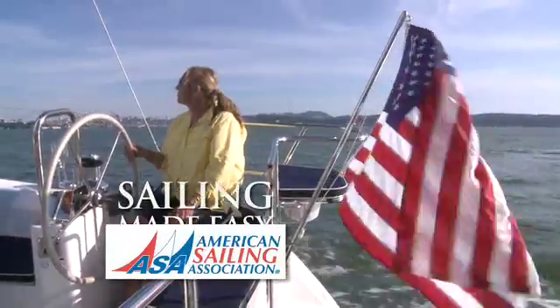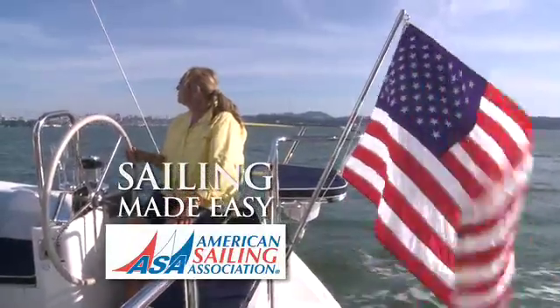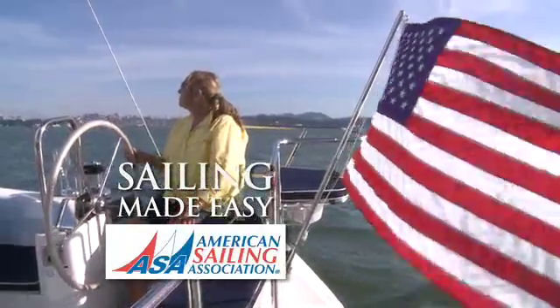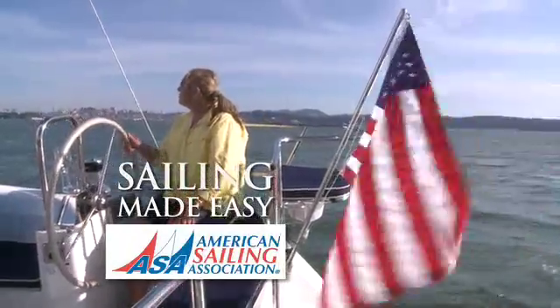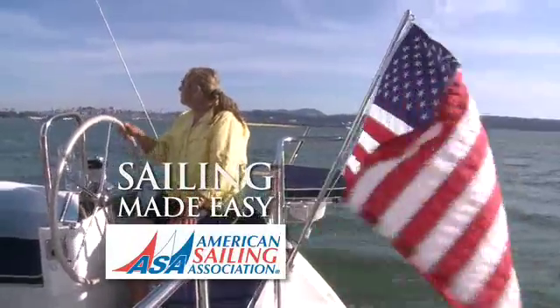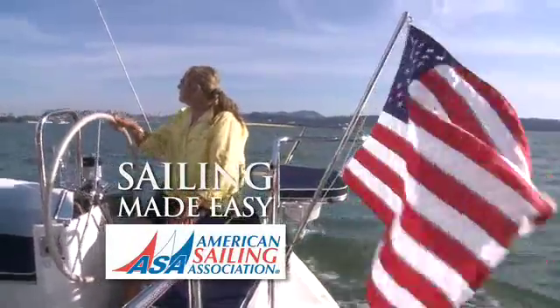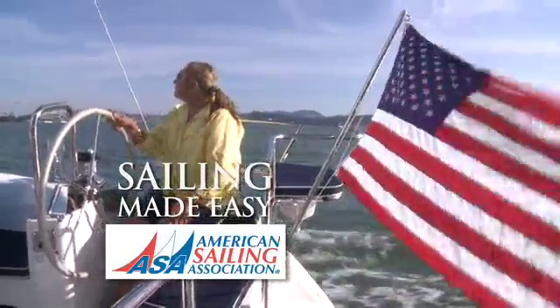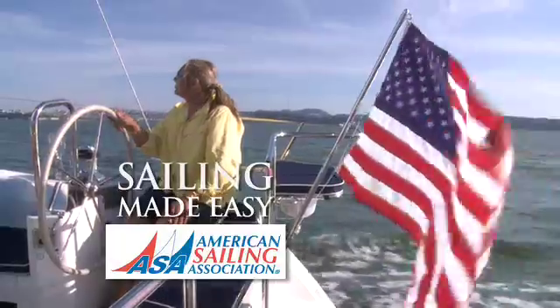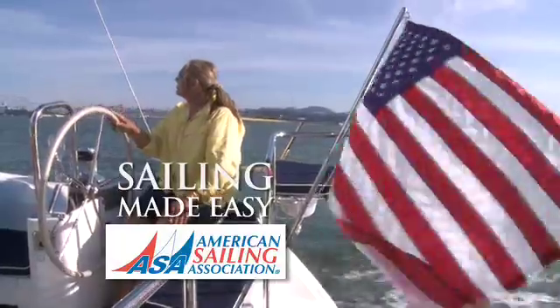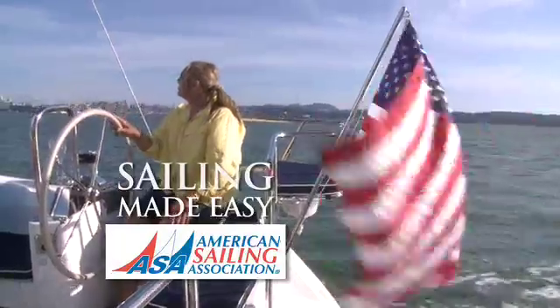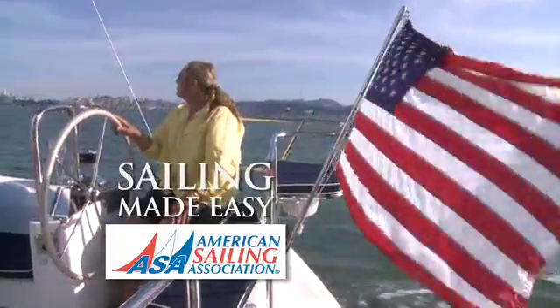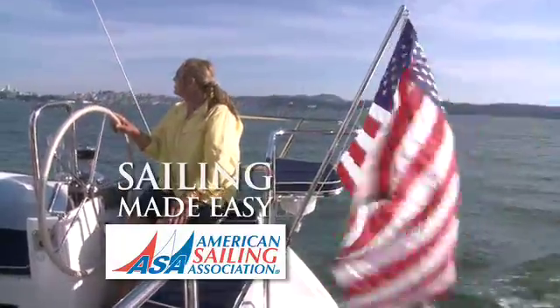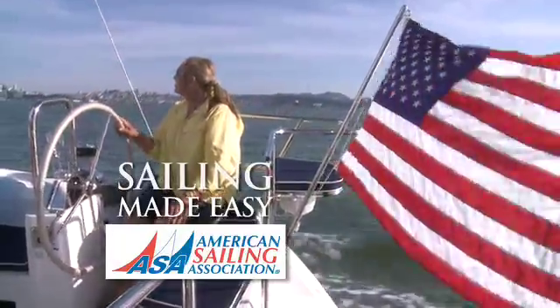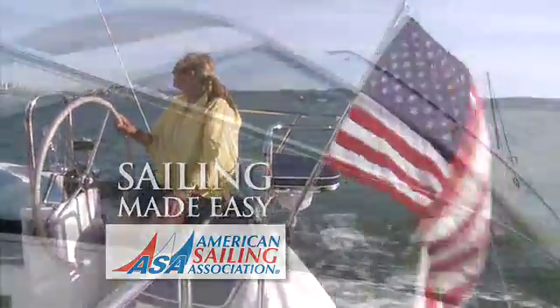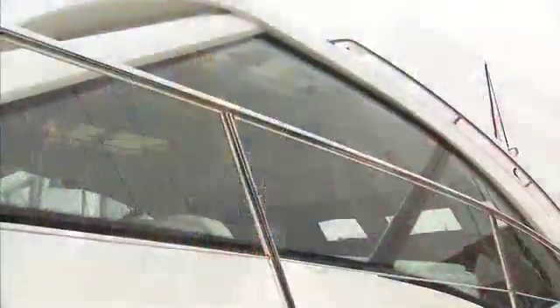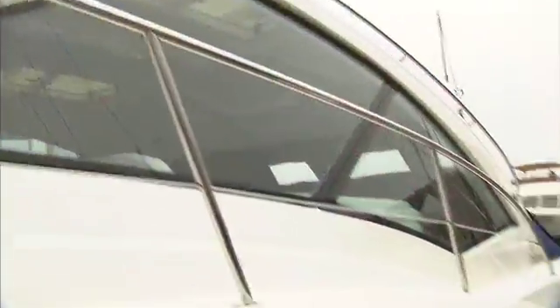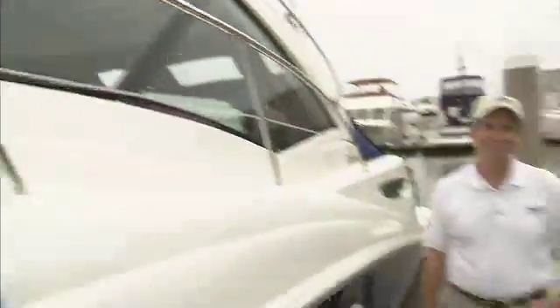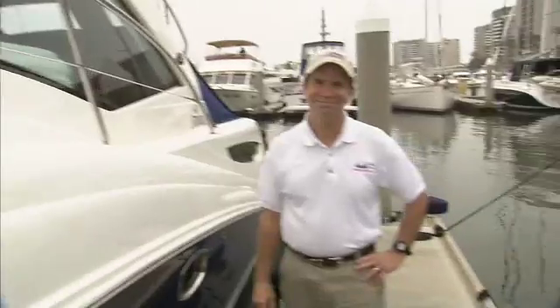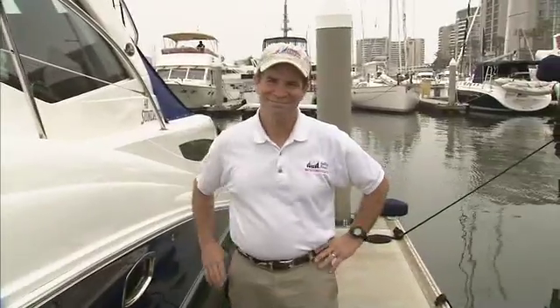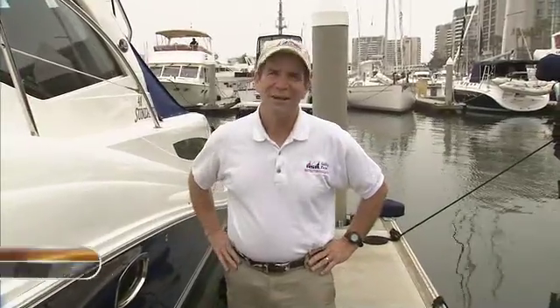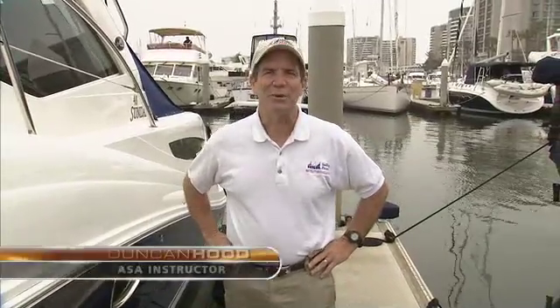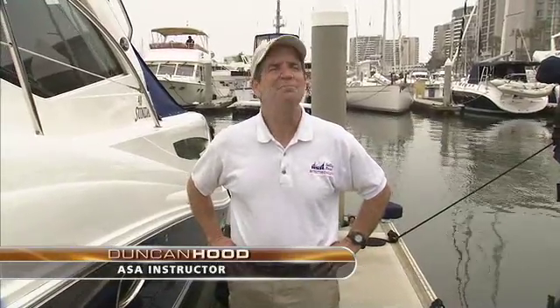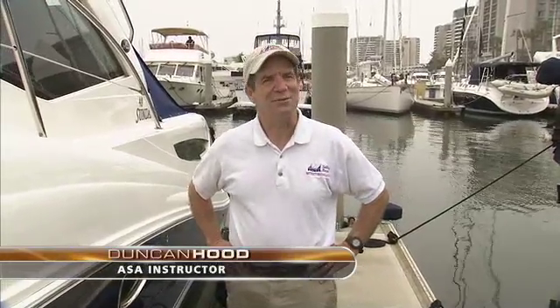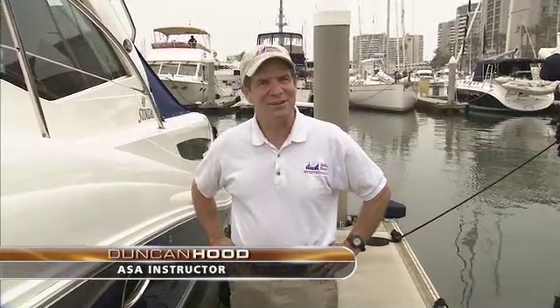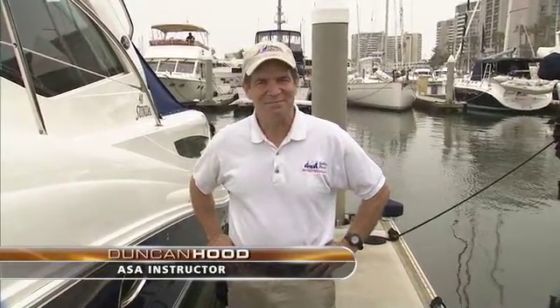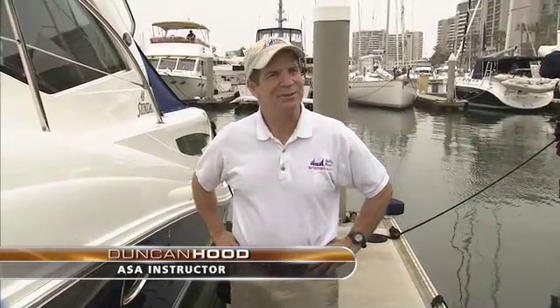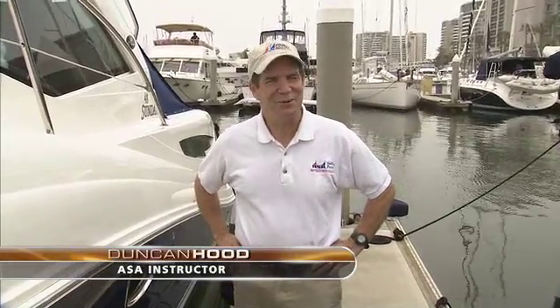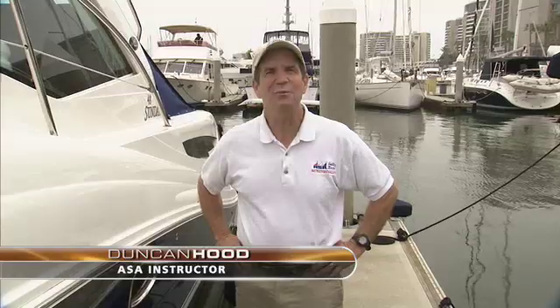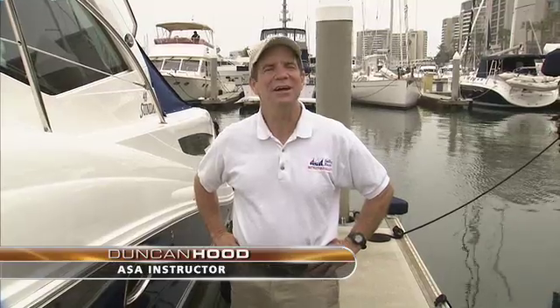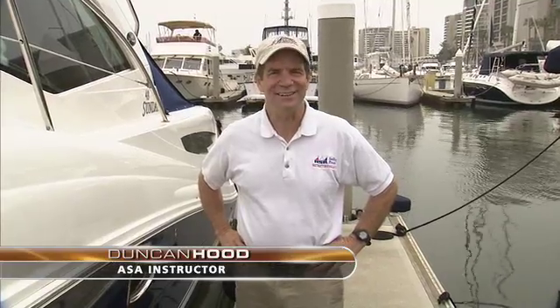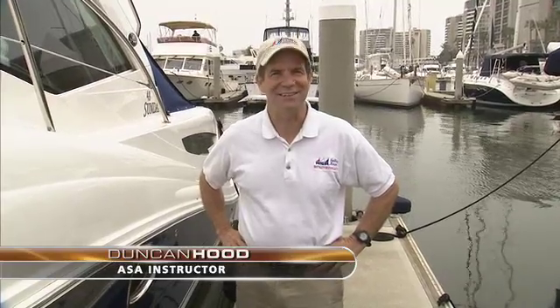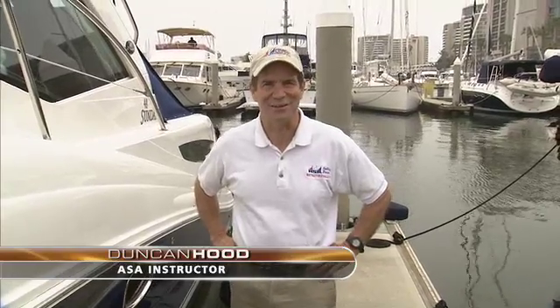Sailing made easy with the American Sailing Association. Hey everybody, my name is Duncan Hood. It's great to see you and welcome to your ASA Sailing Tip.